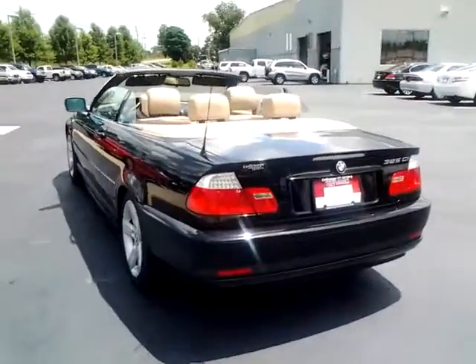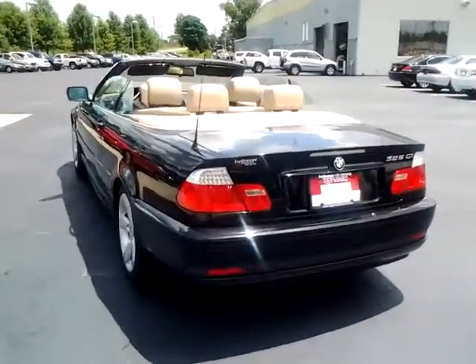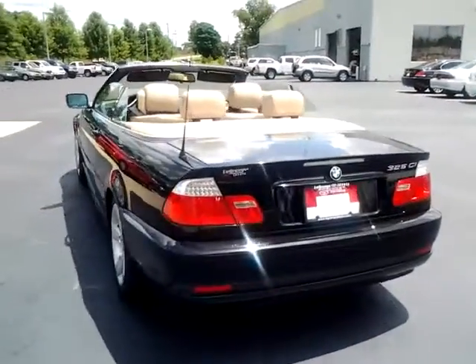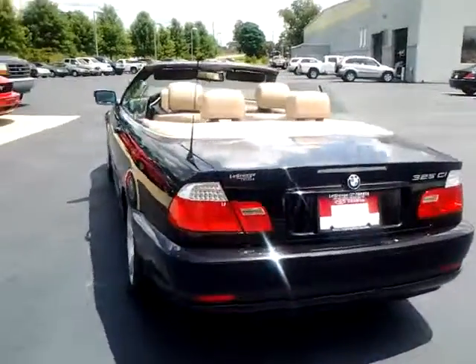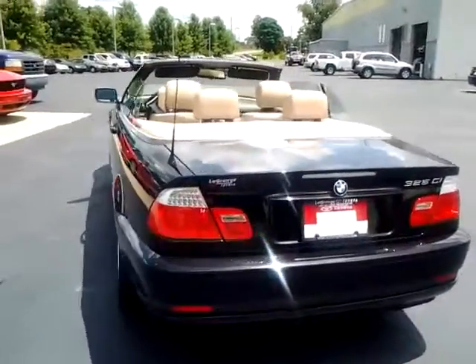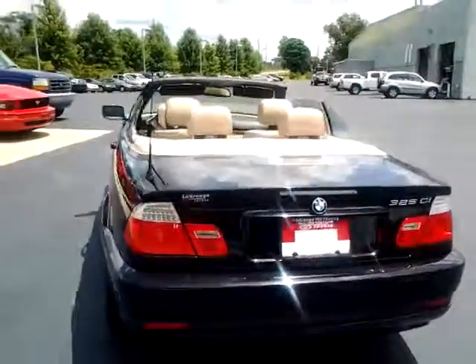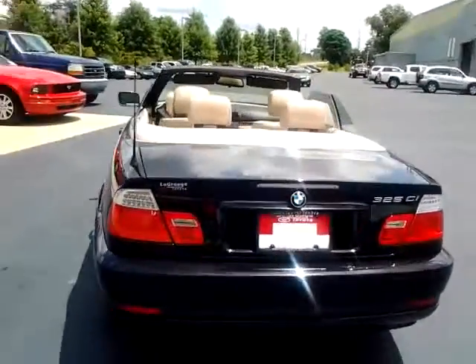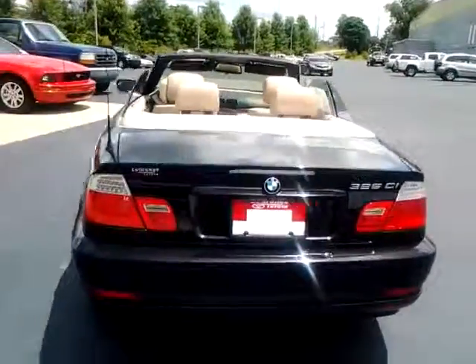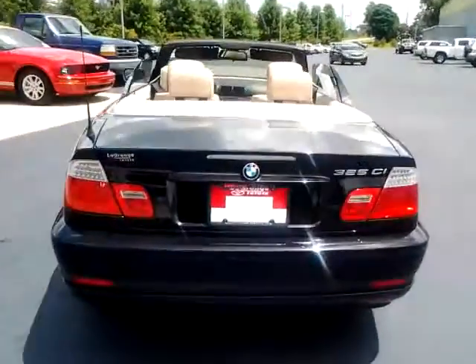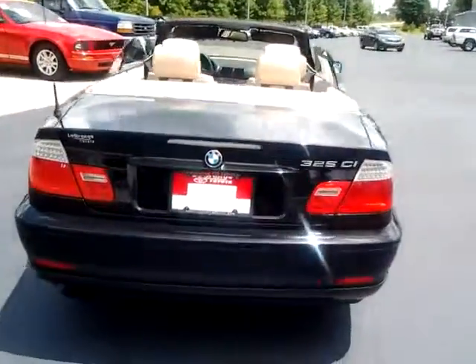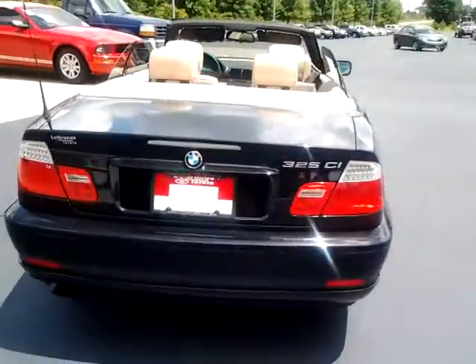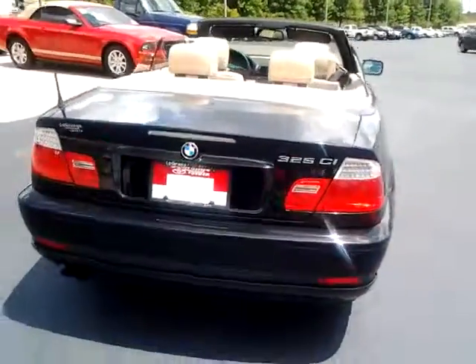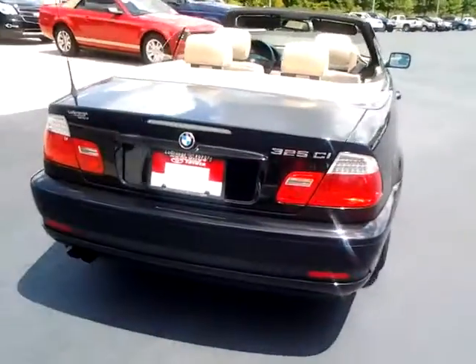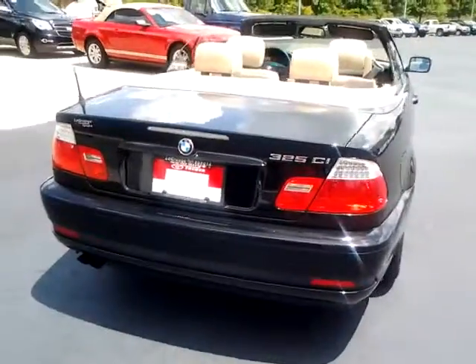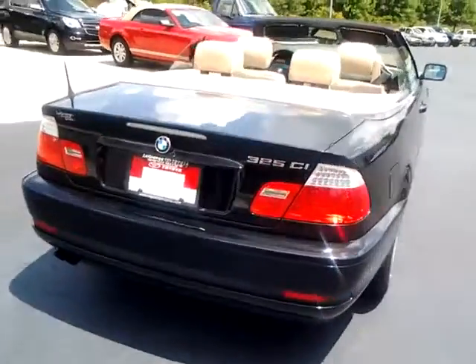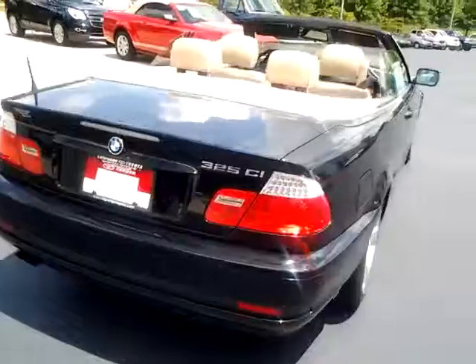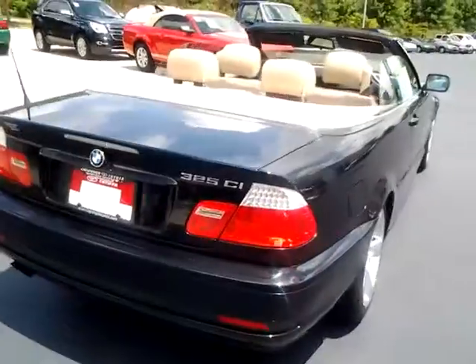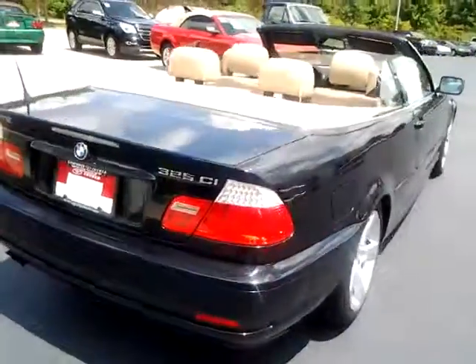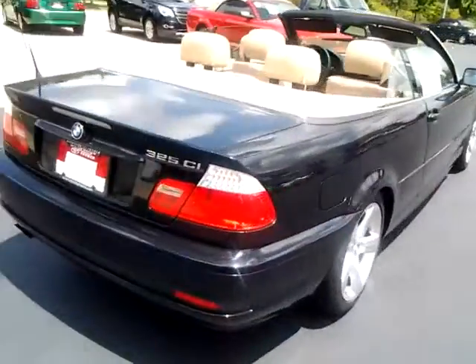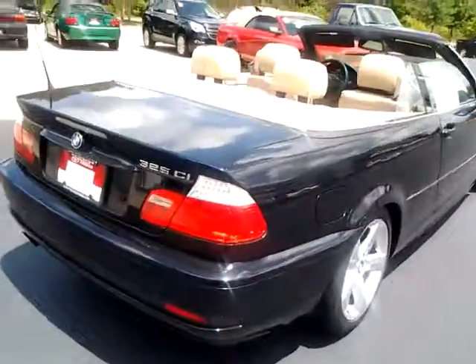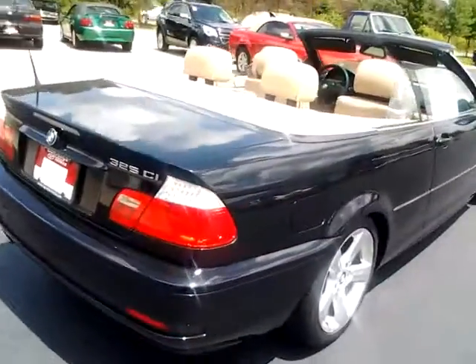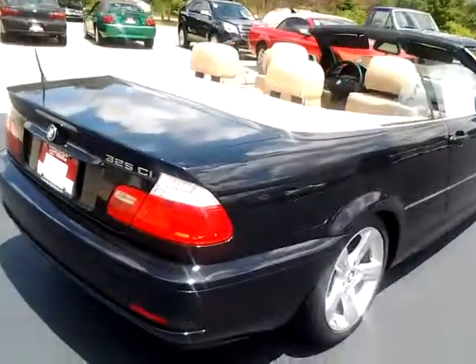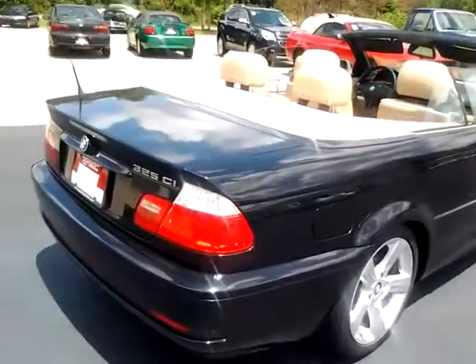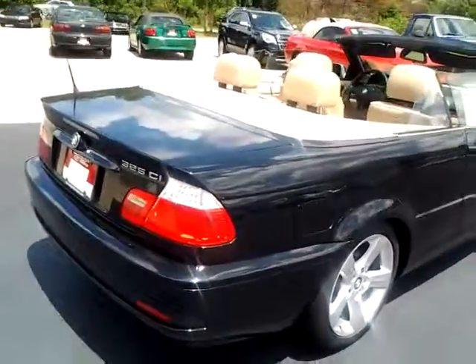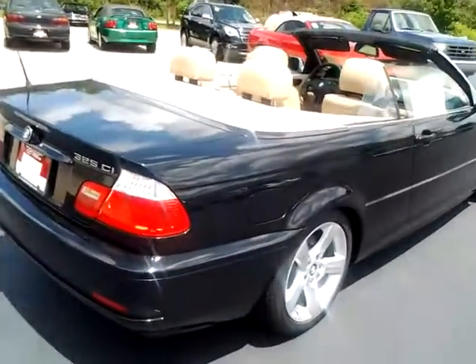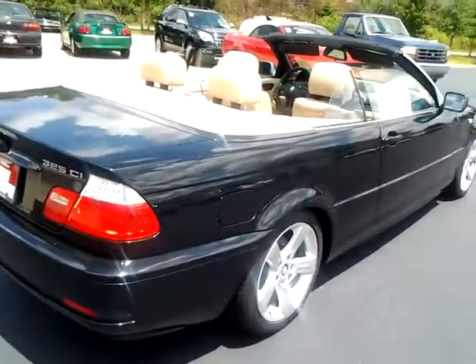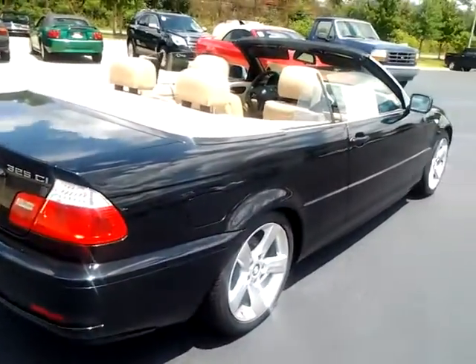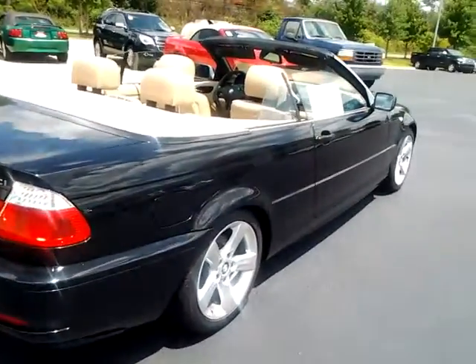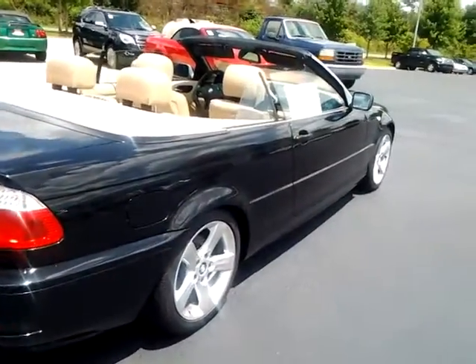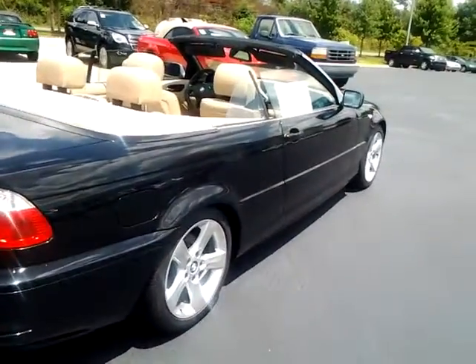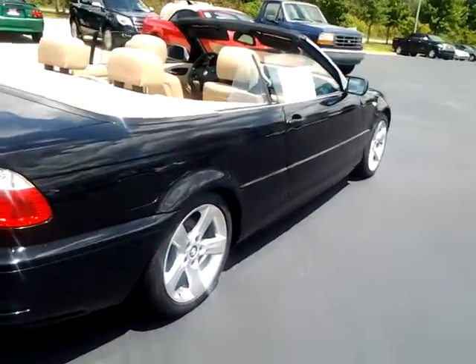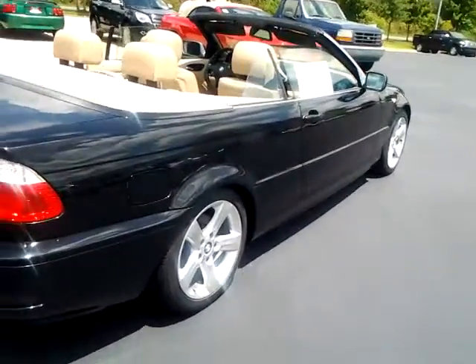Good view of the back. The roof retracts. That little piece there on the back opens up and then closes and finishes it off really nice and neat.